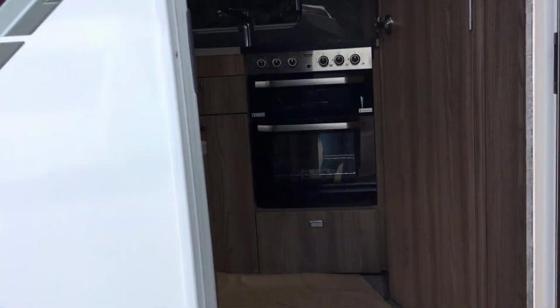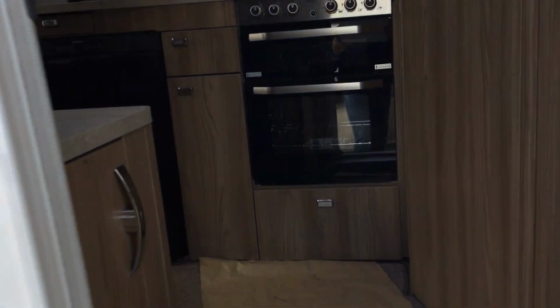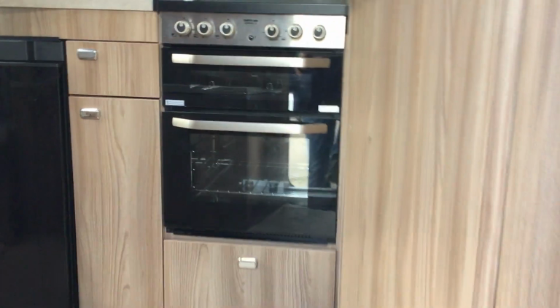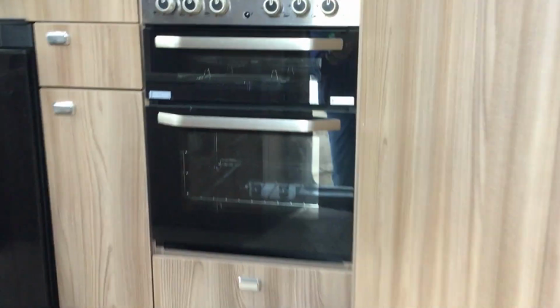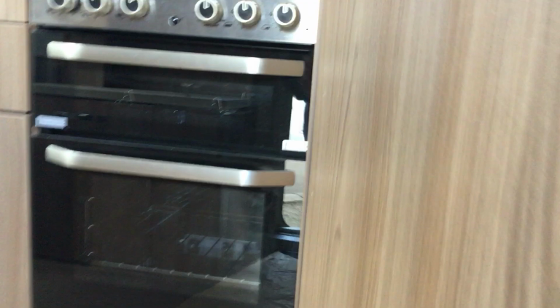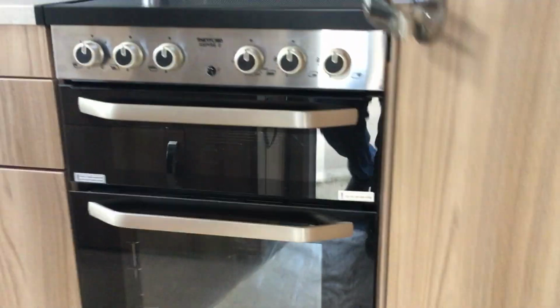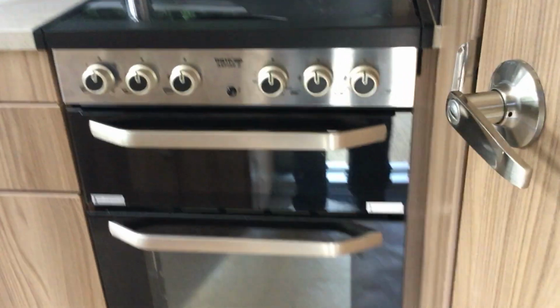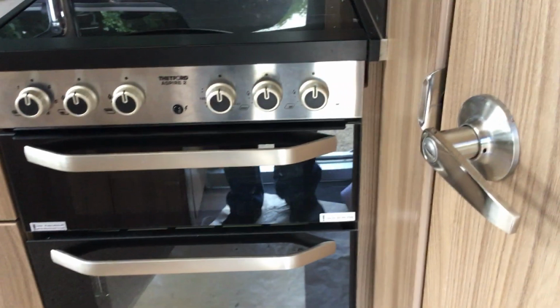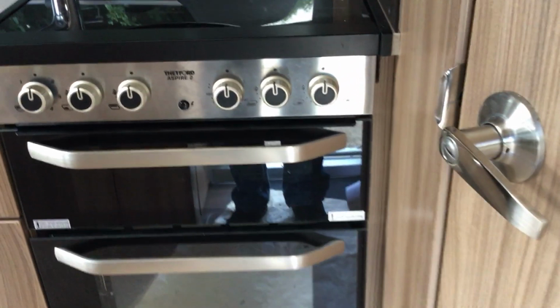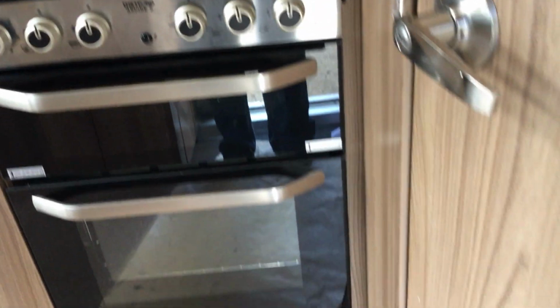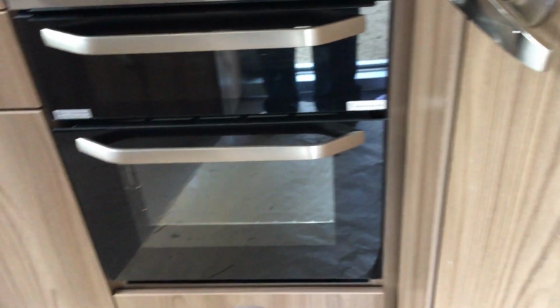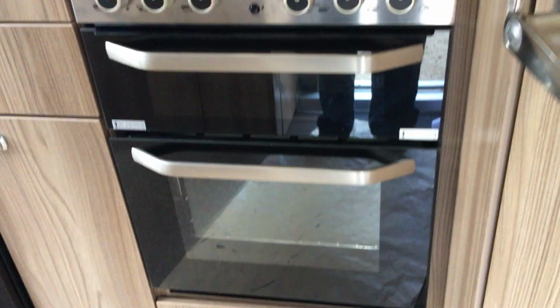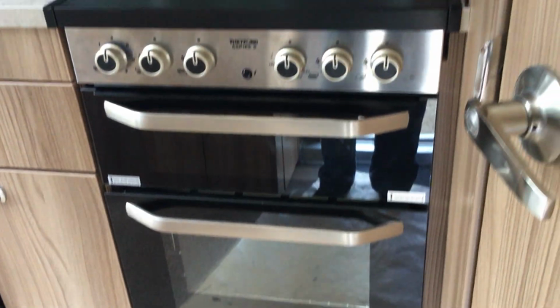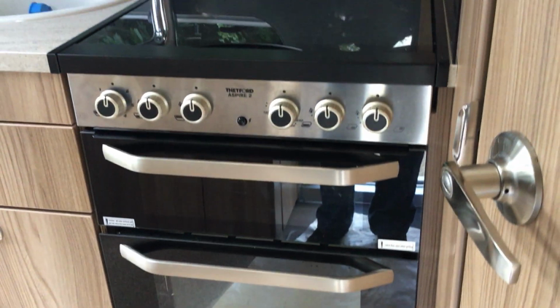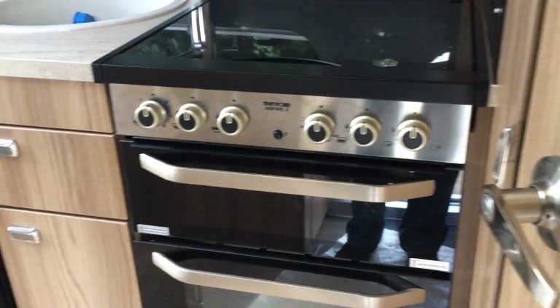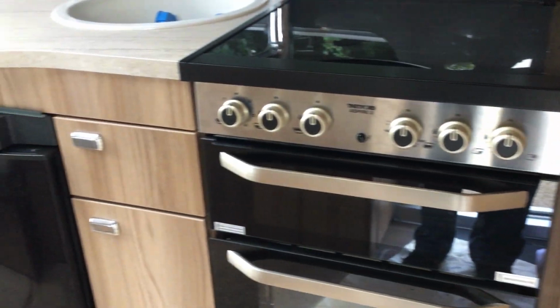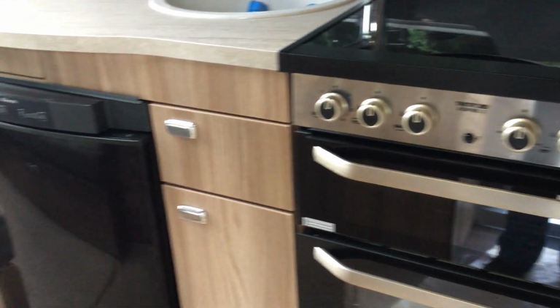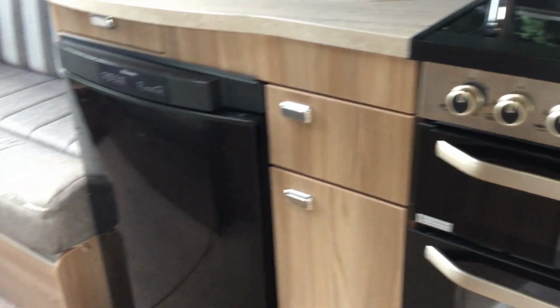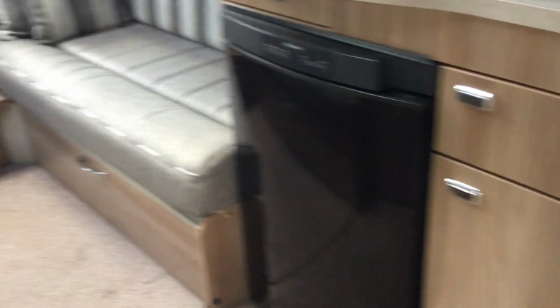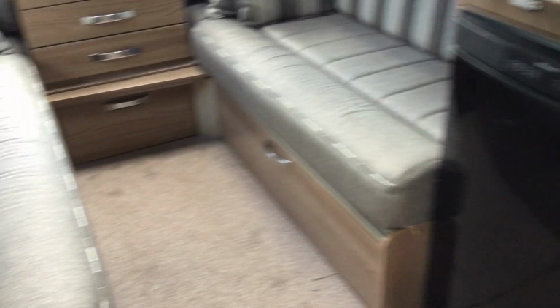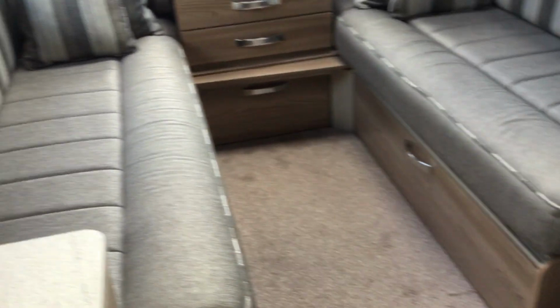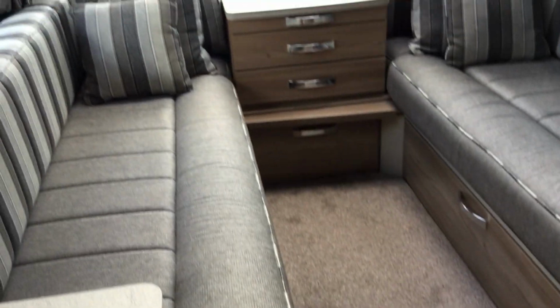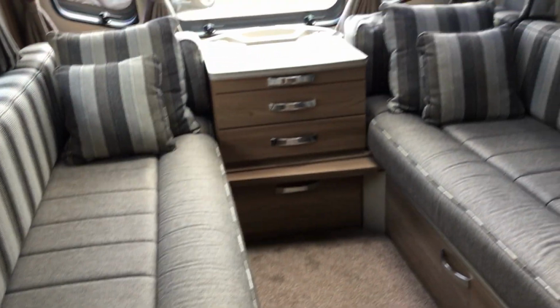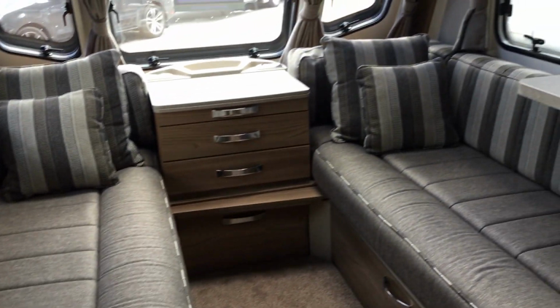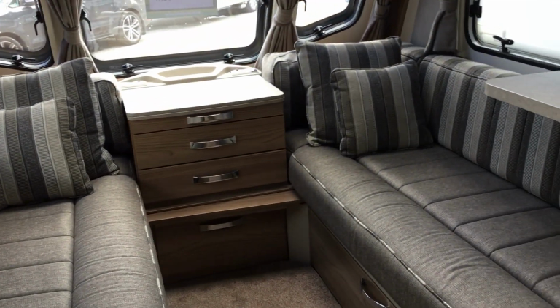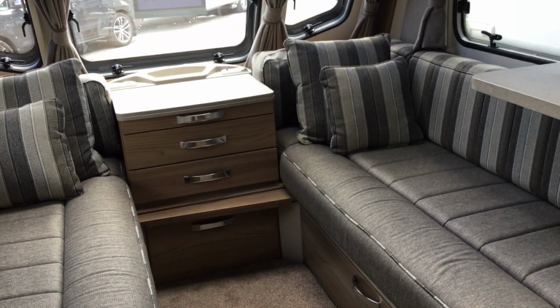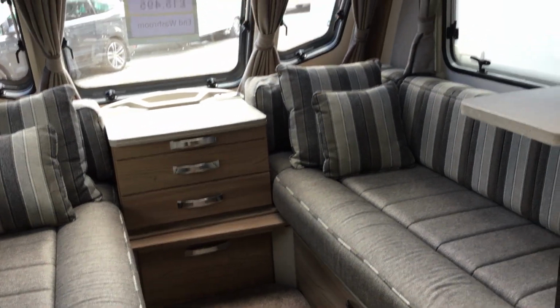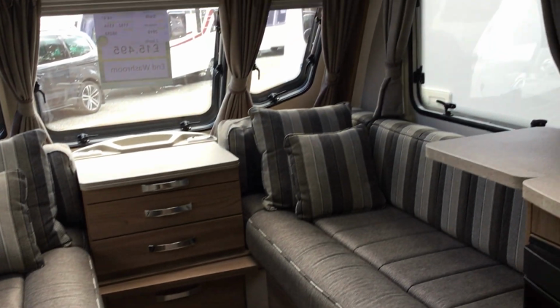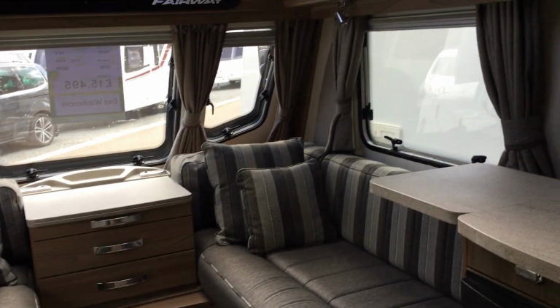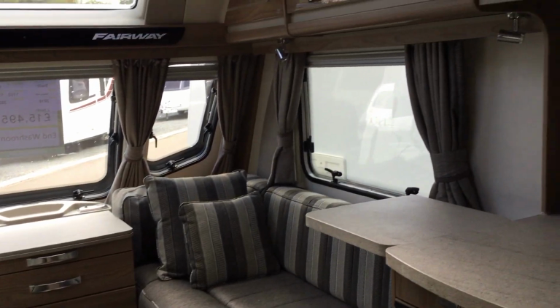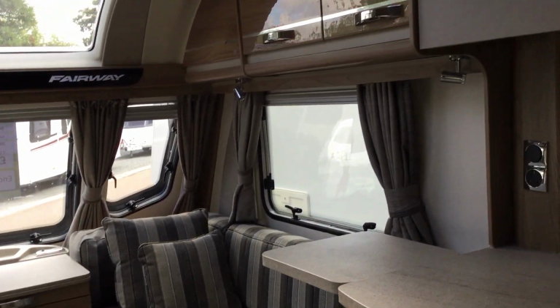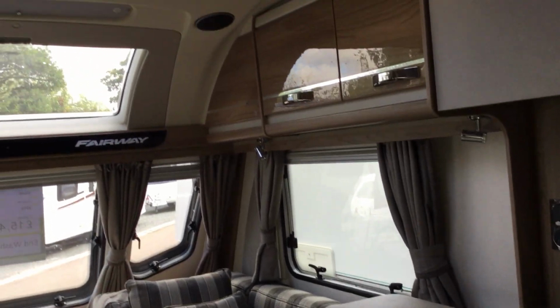So what I'll do is put you into the dinette — you've got two large singles, one large double at the front there, and then you've got plenty of storage all the way around.